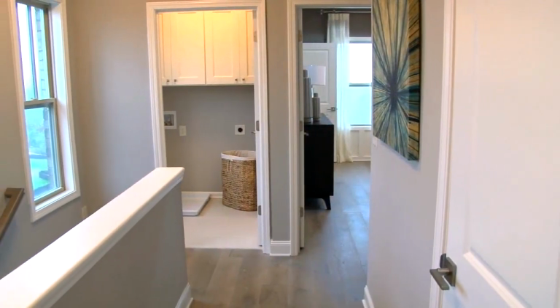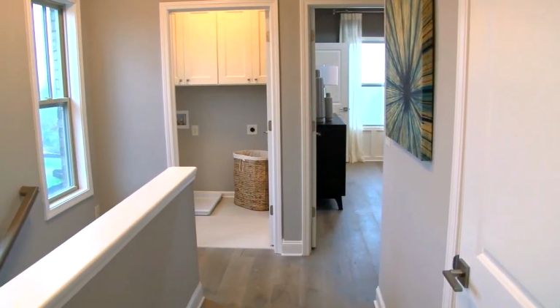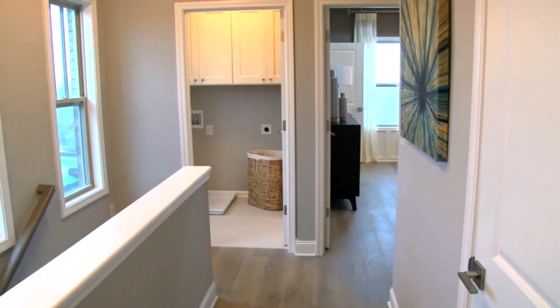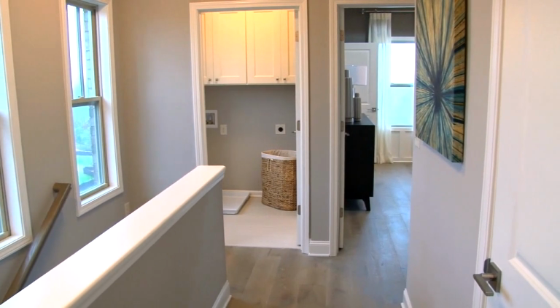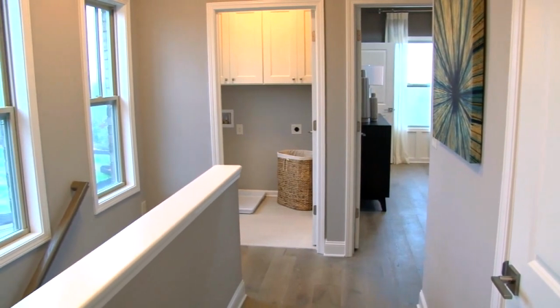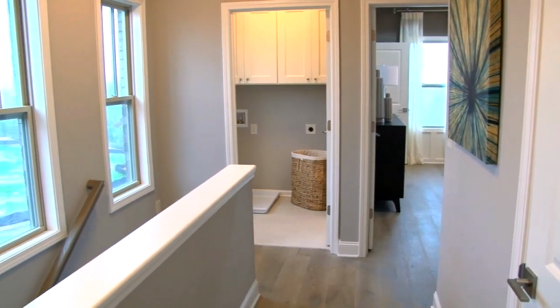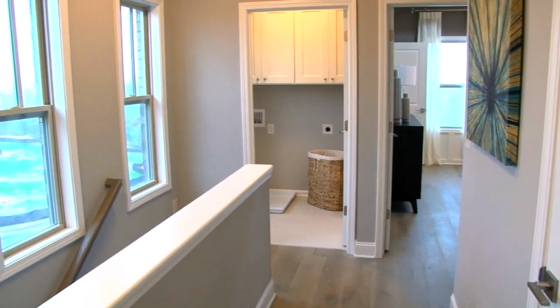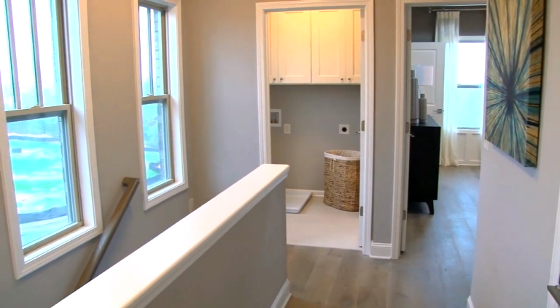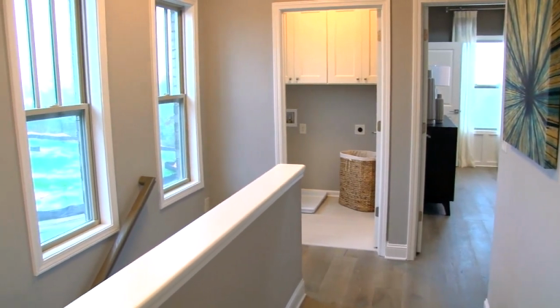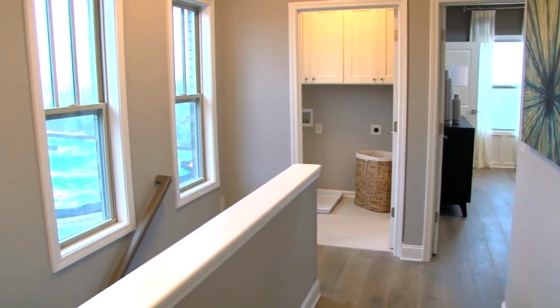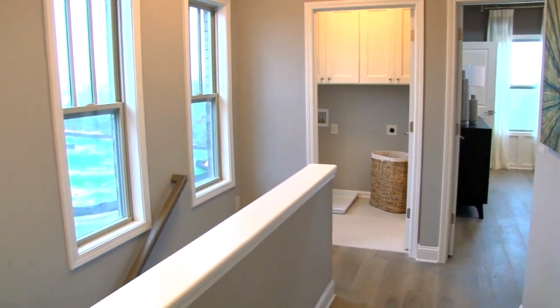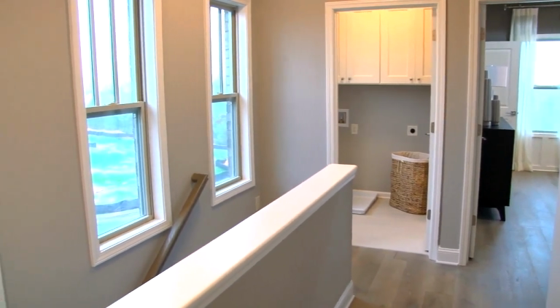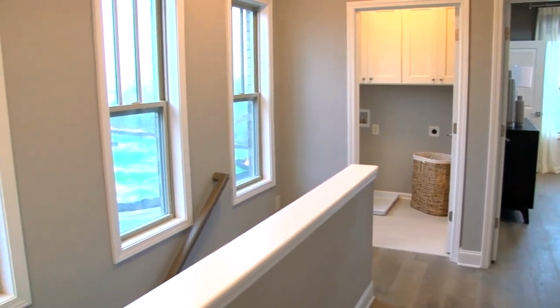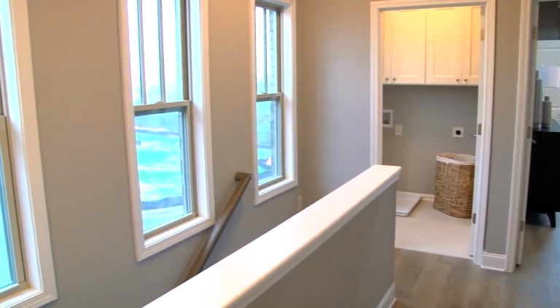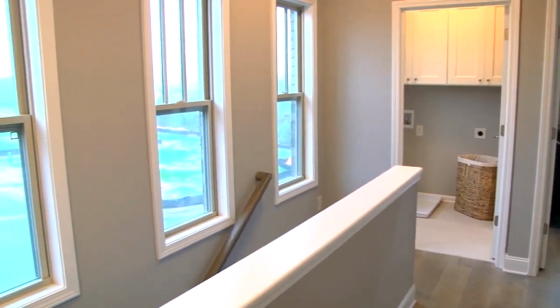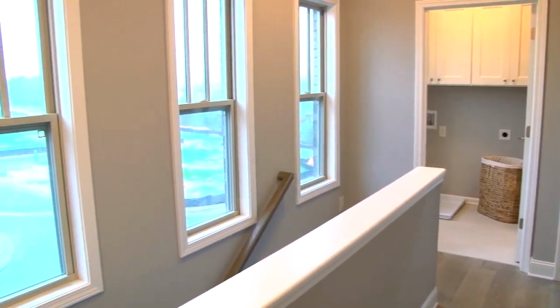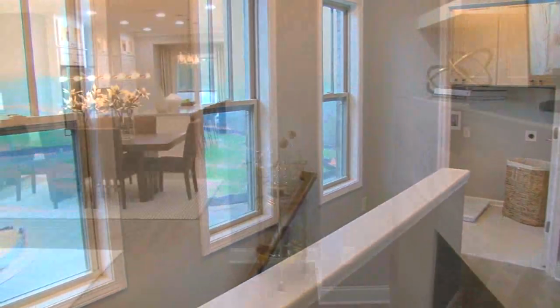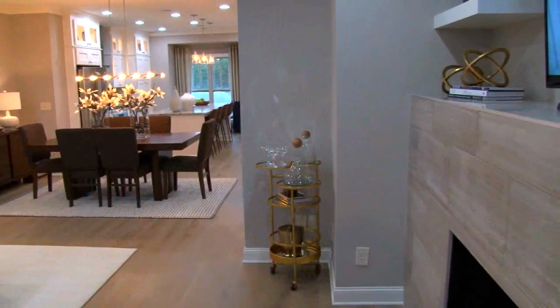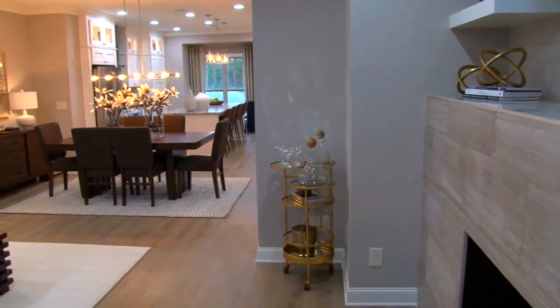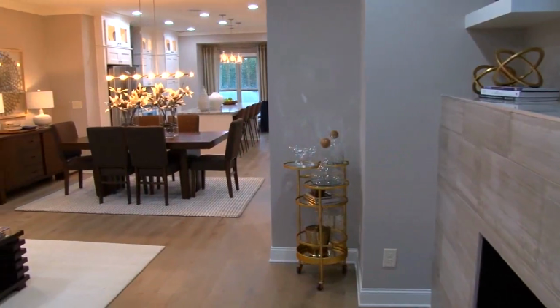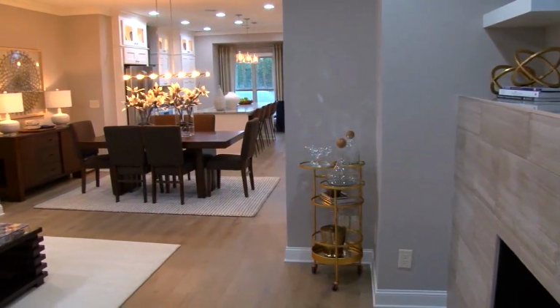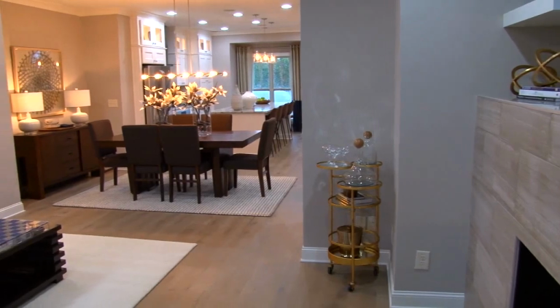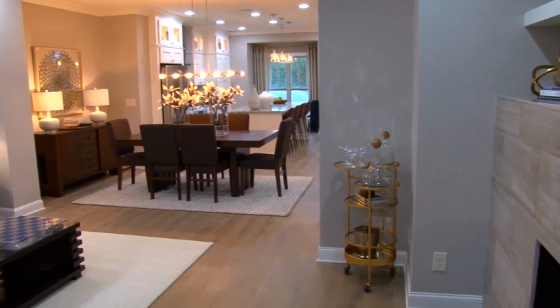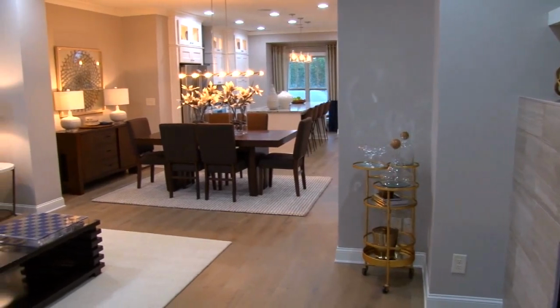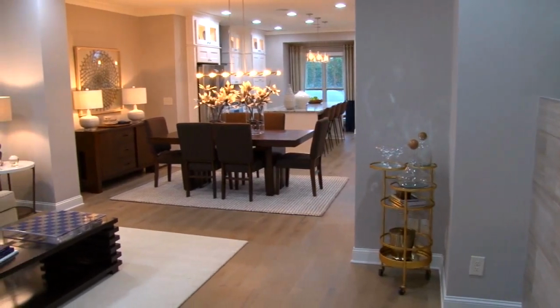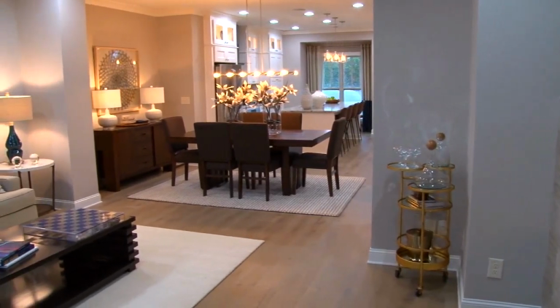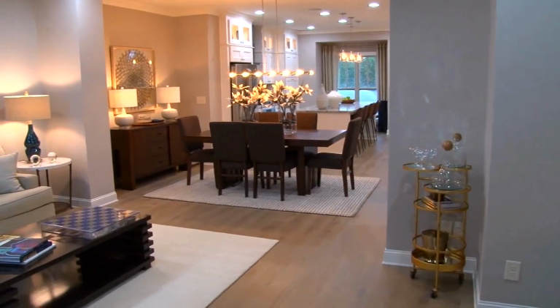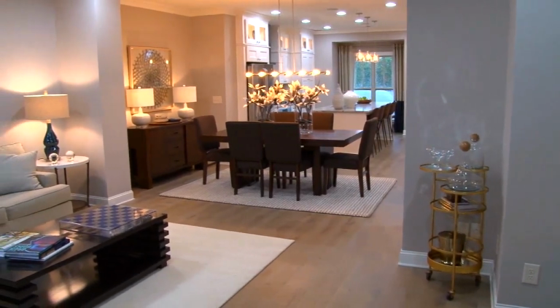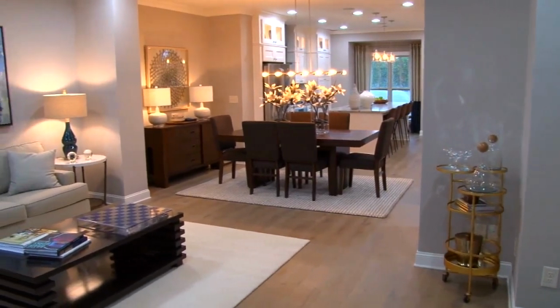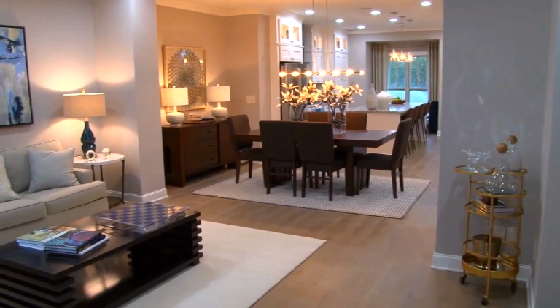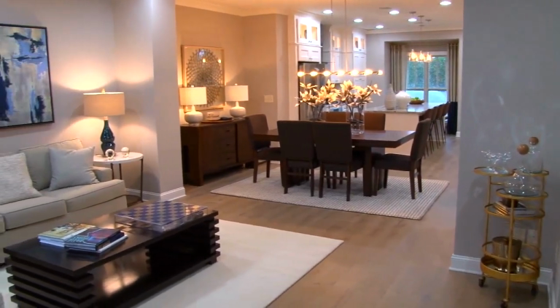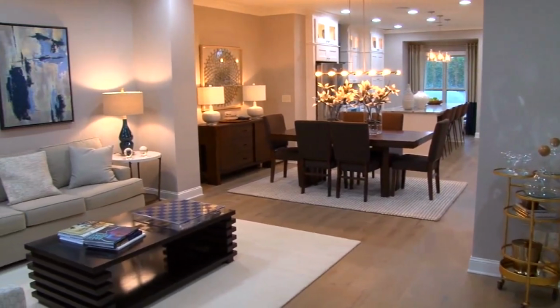We invite you to visit us today to enjoy a tour of our model home and learn more about our phase two opportunities. Please make sure to mention you saw us on Atlanta's Best New Homes to earn a special incentive towards your new home.